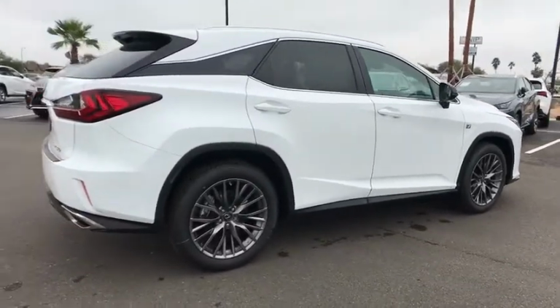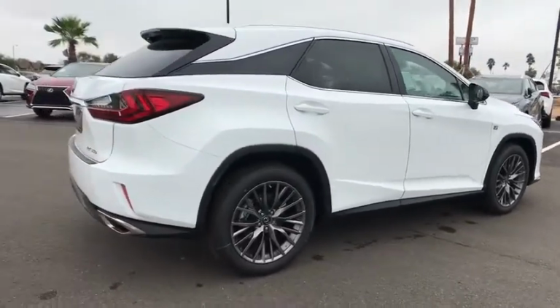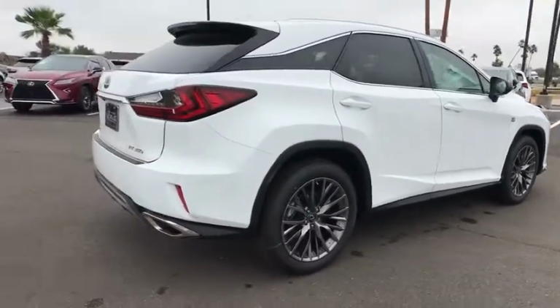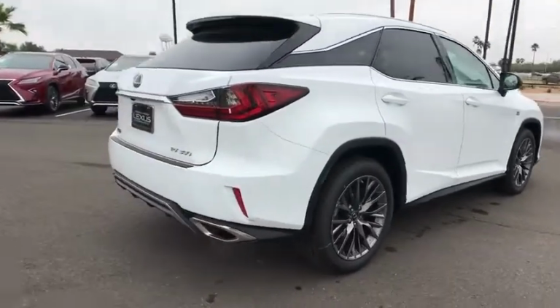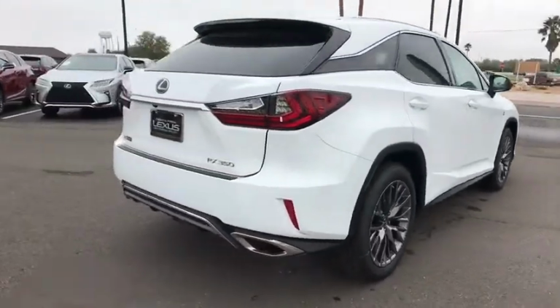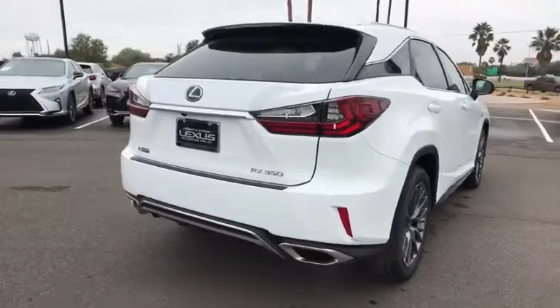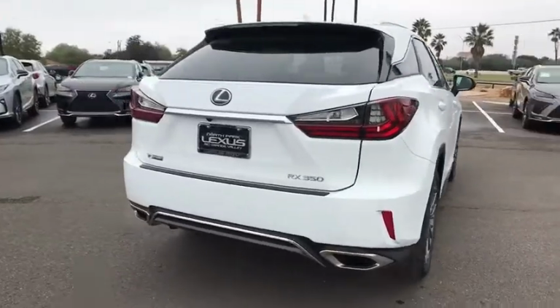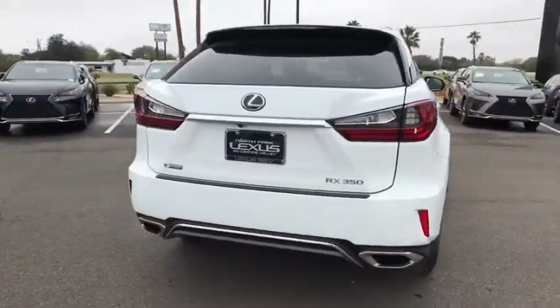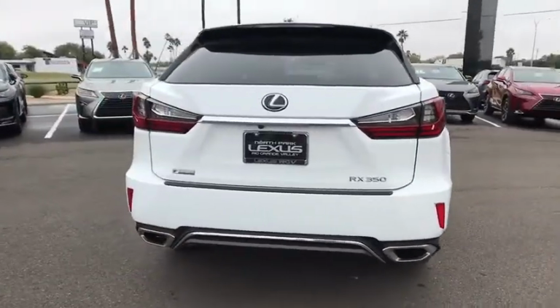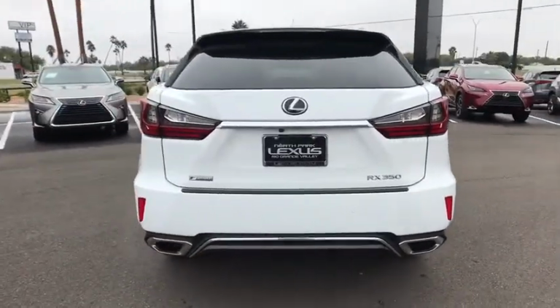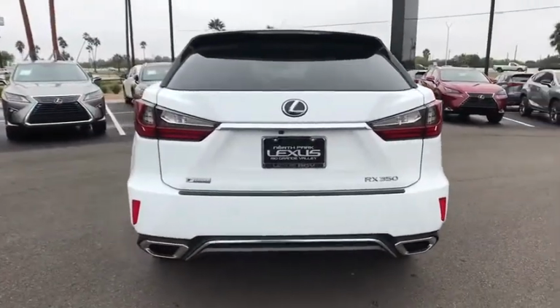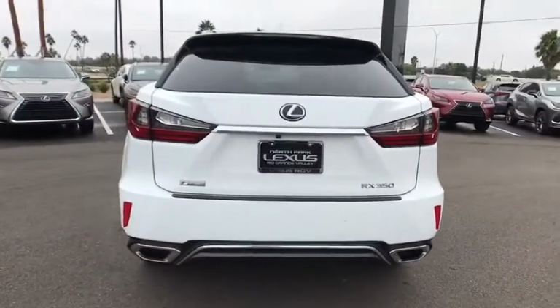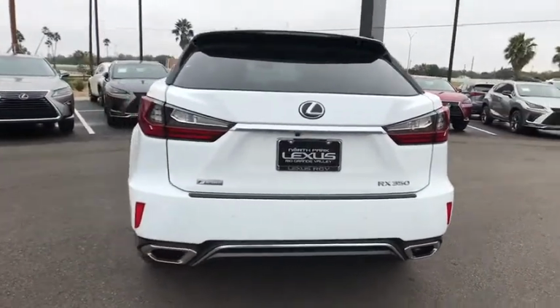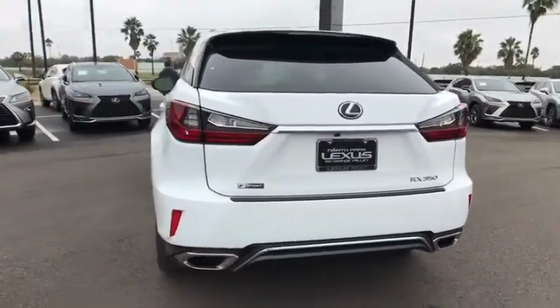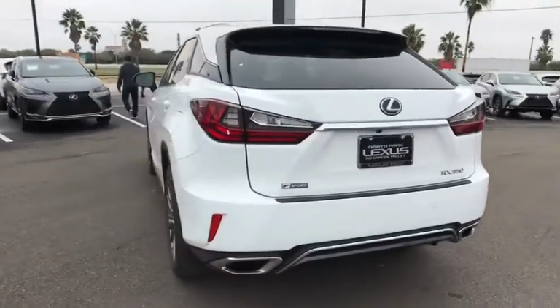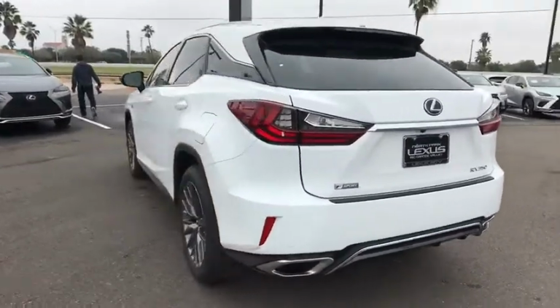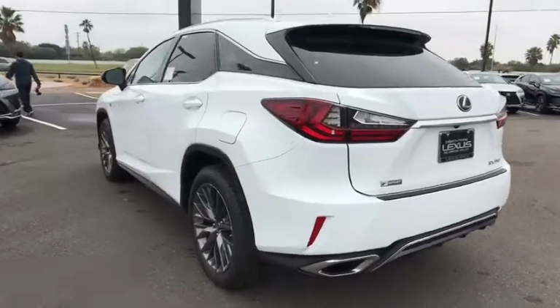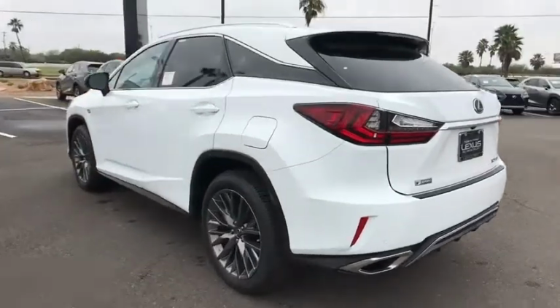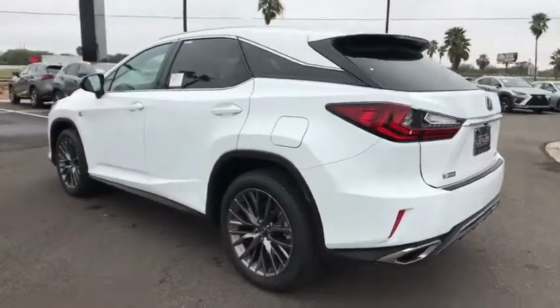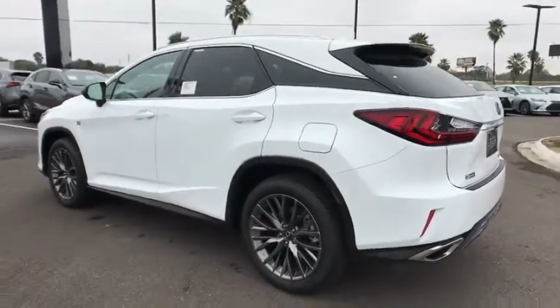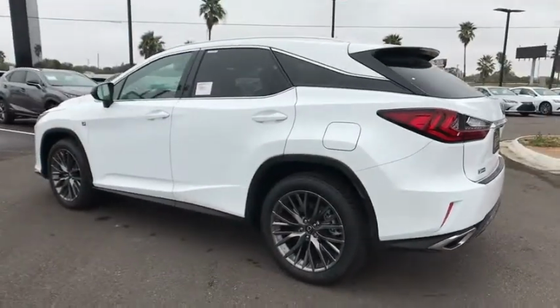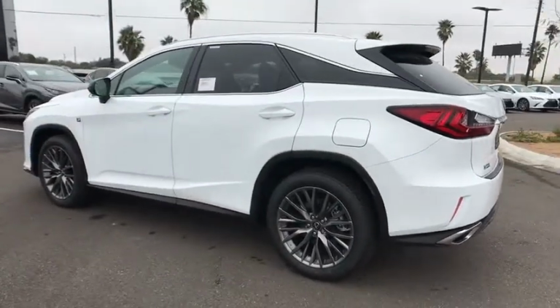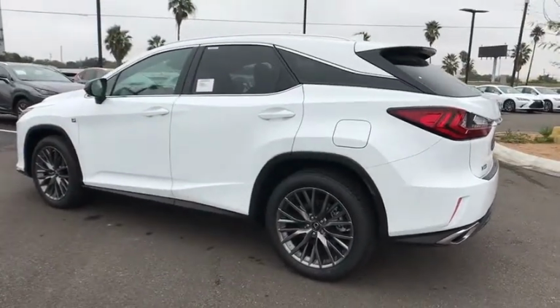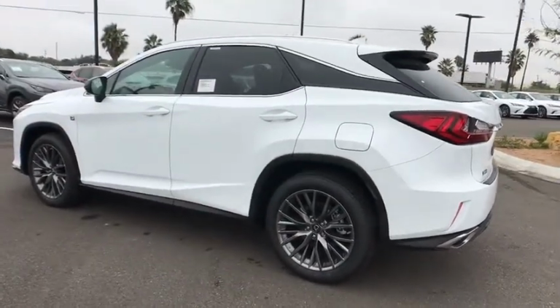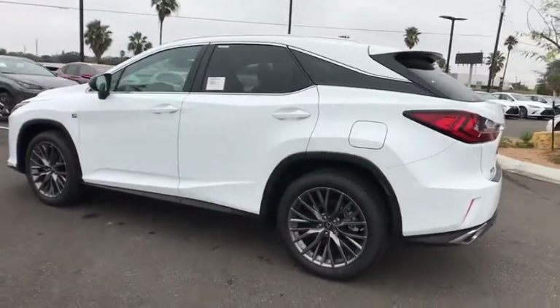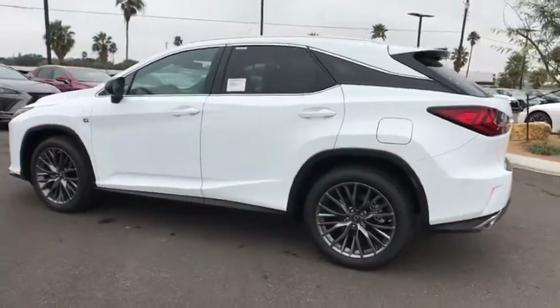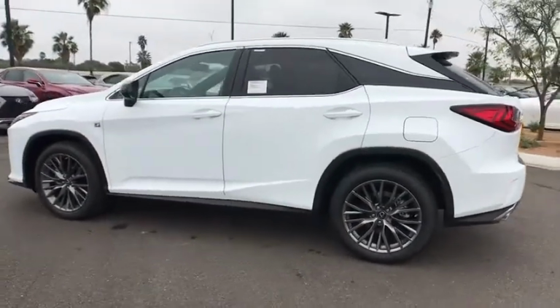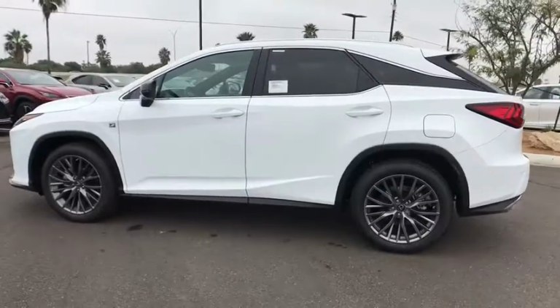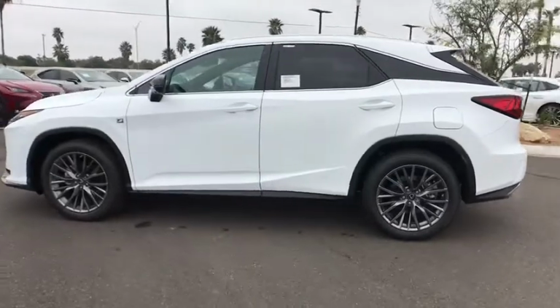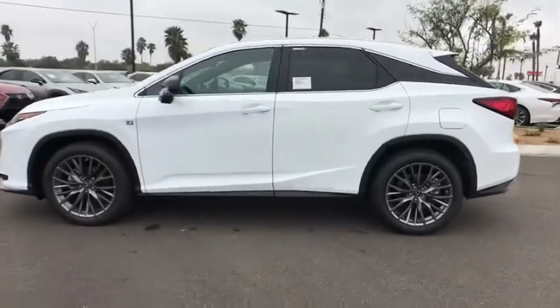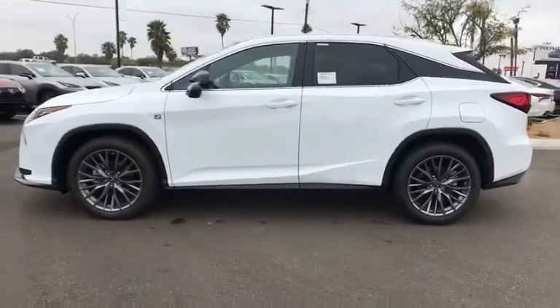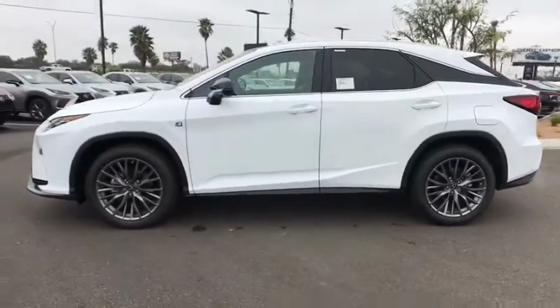Traction control, keyless entry, backup camera, steering wheel audio controls, power liftgate, all-wheel drive, anti-lock braking system, power passenger seat, stability control, lane departure warning, Bluetooth, leather-wrapped steering wheel.